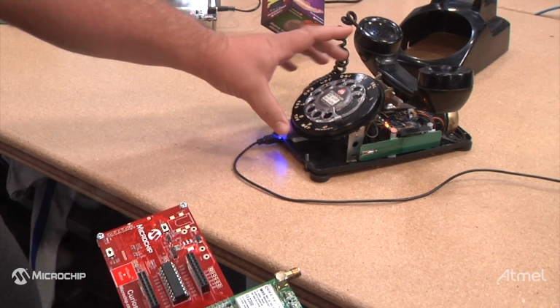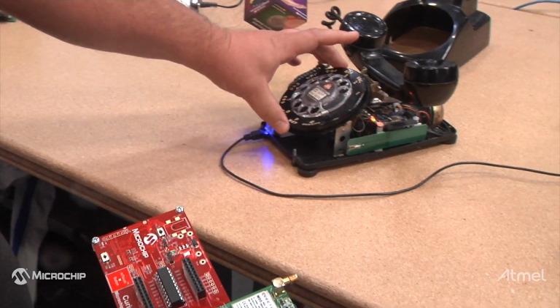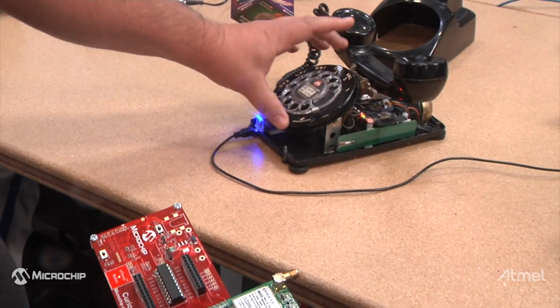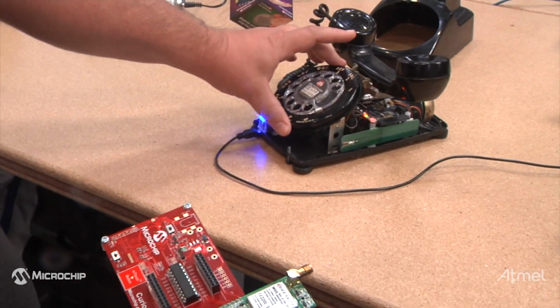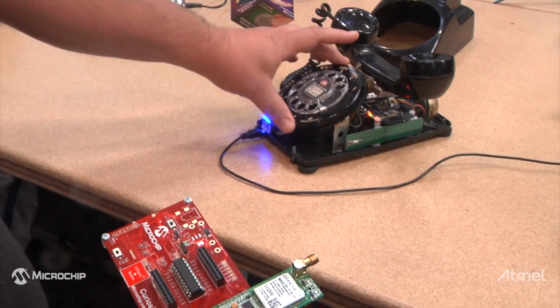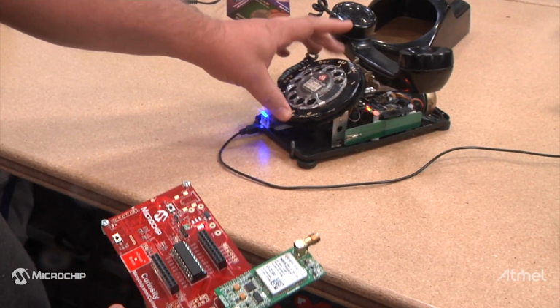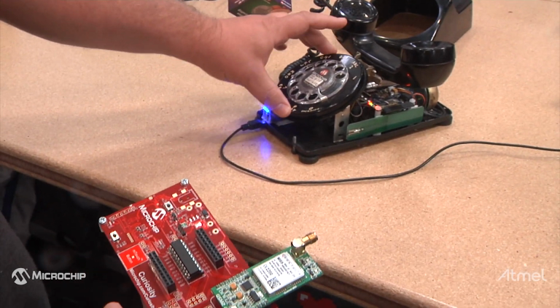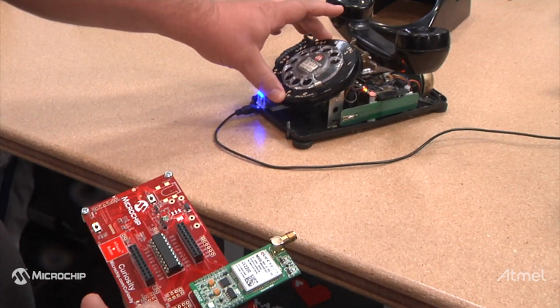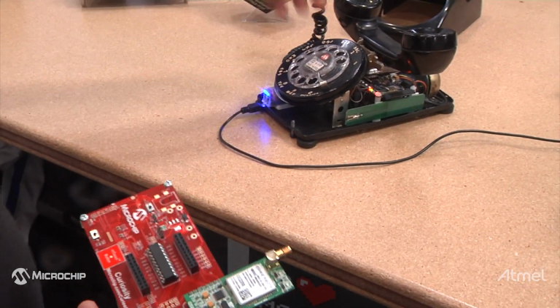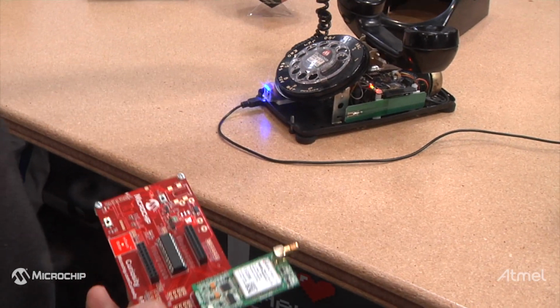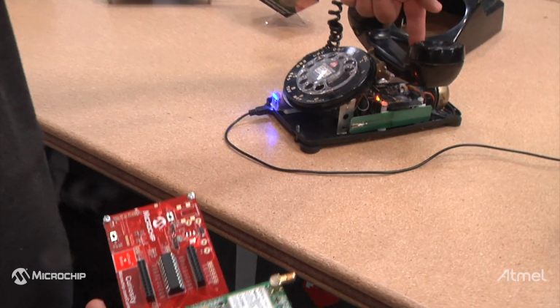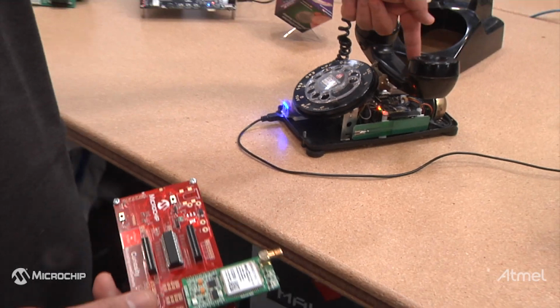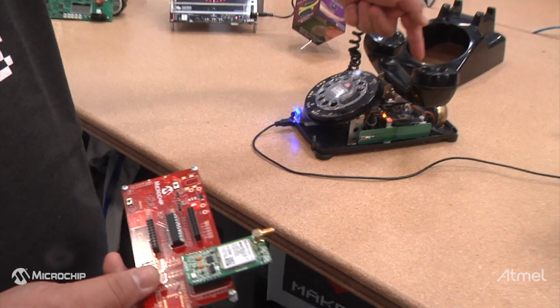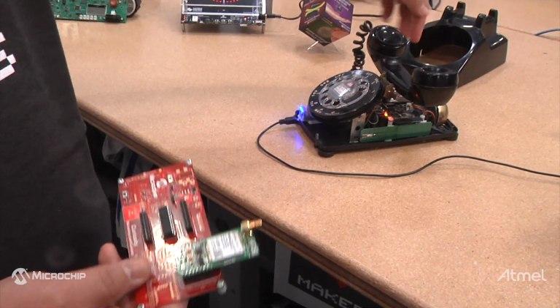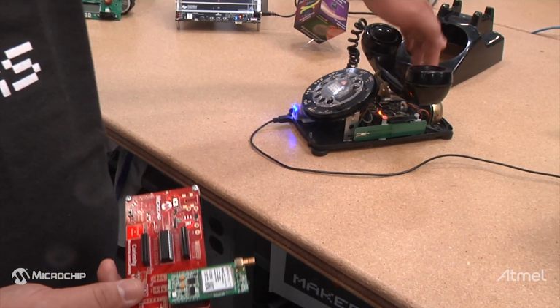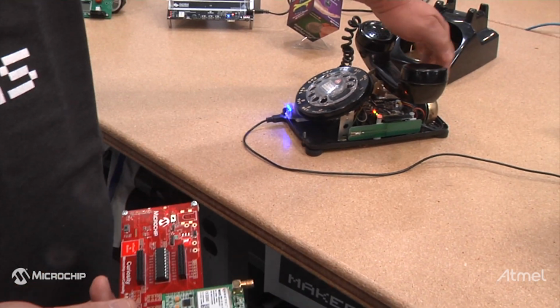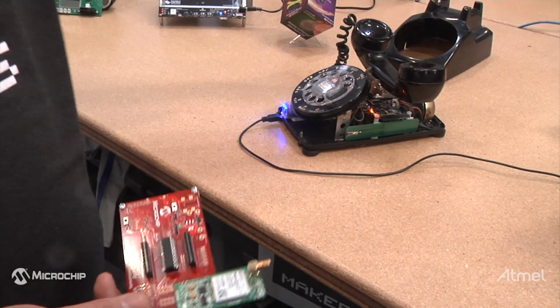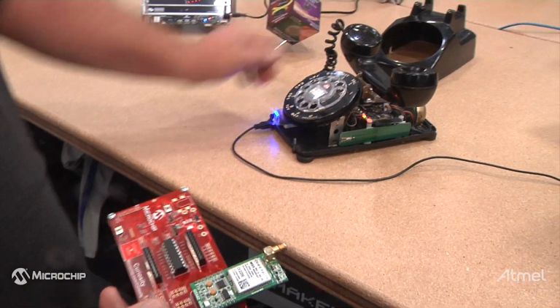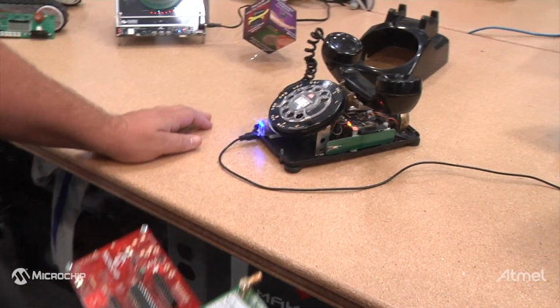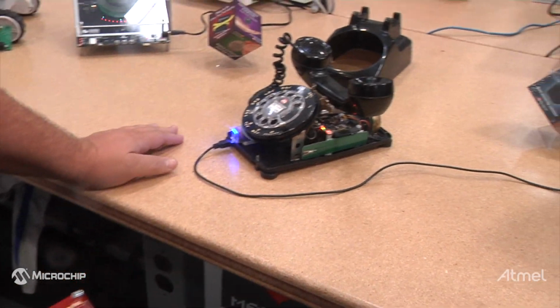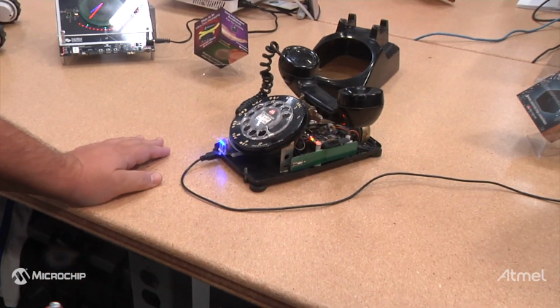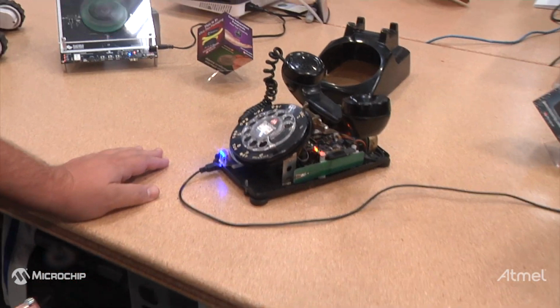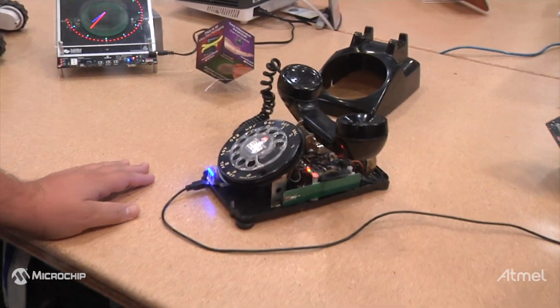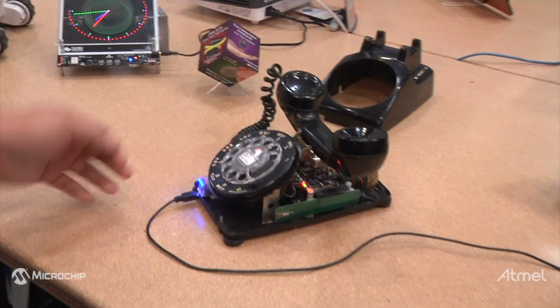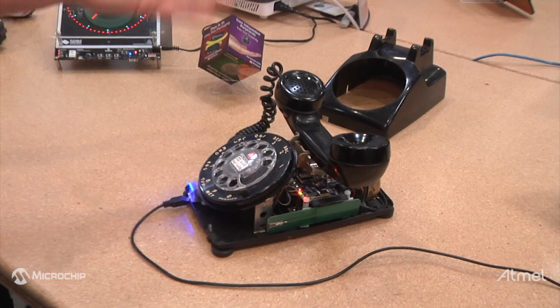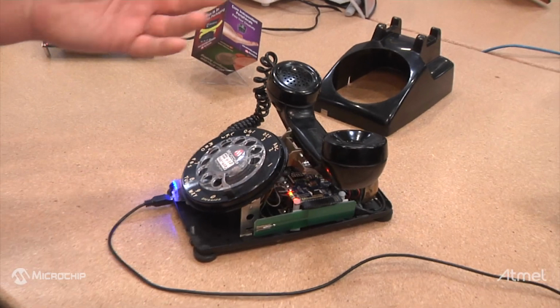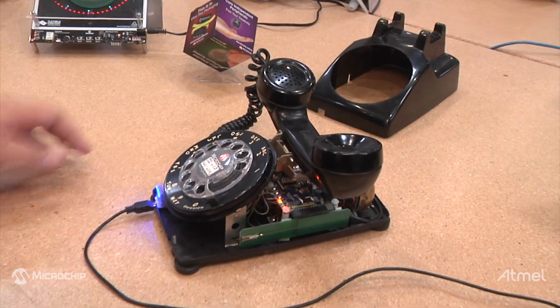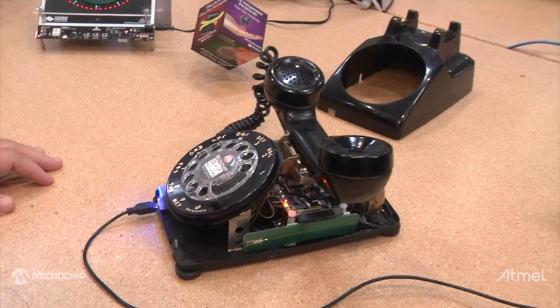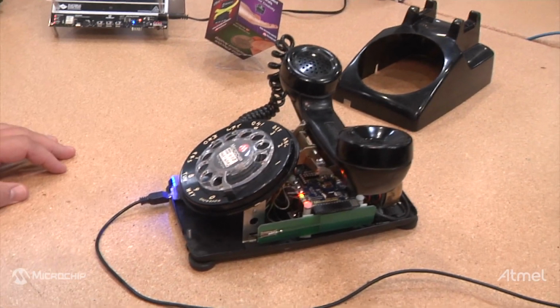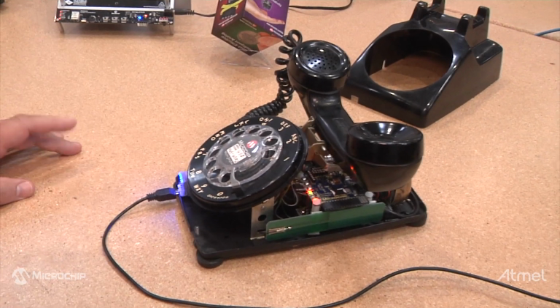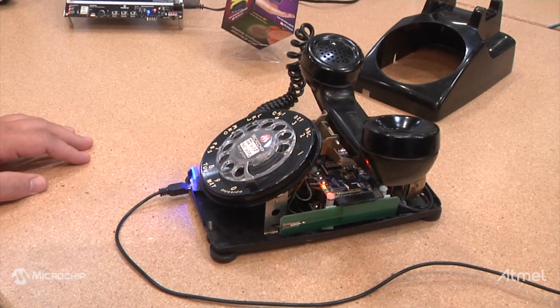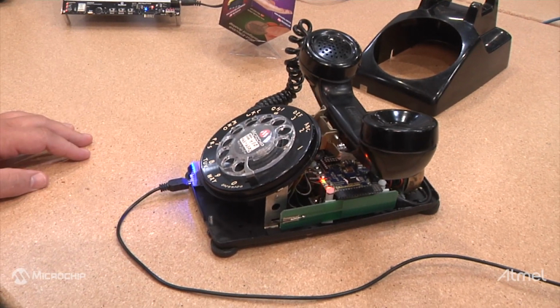I maintained the rotary dial so I can dial out, and maintained the 40-volt ringer on the phone so that when it receives a call, the ringer will activate.